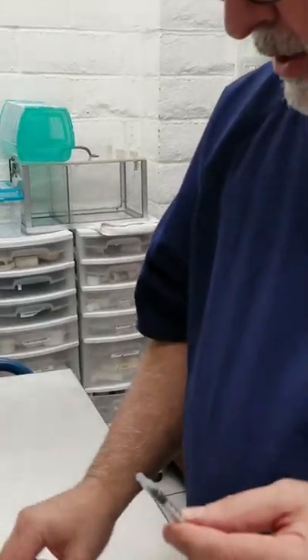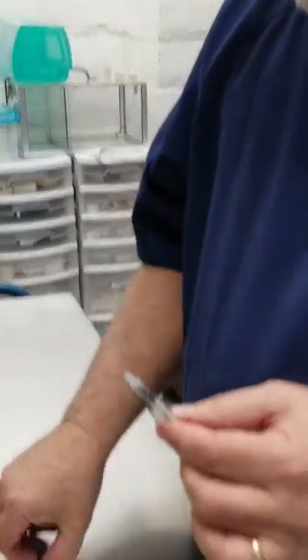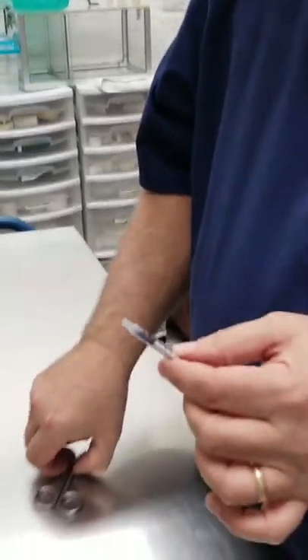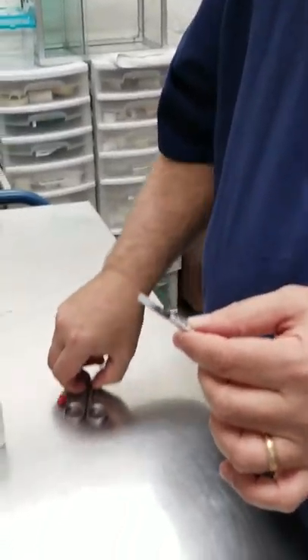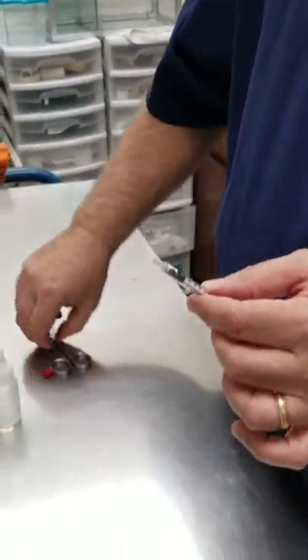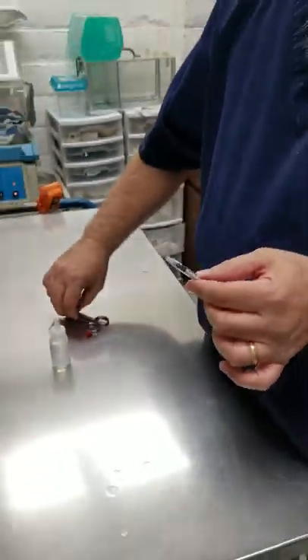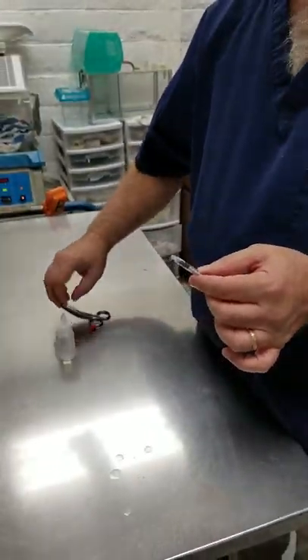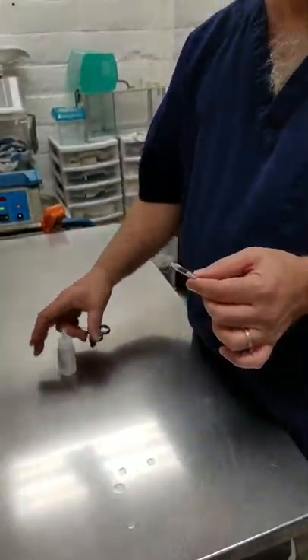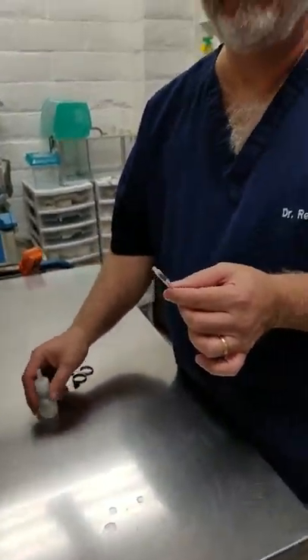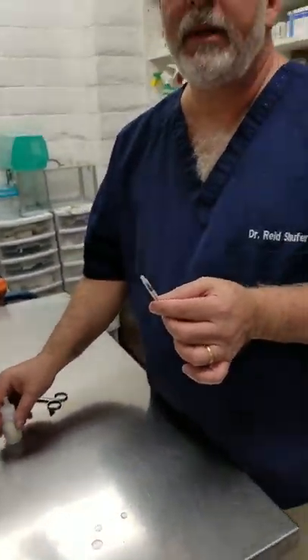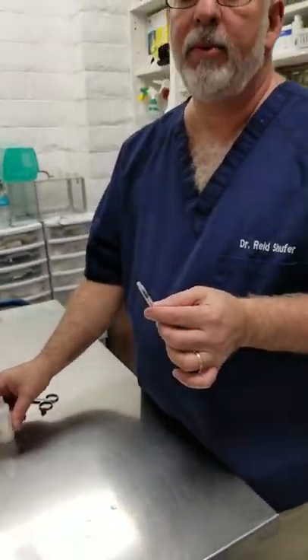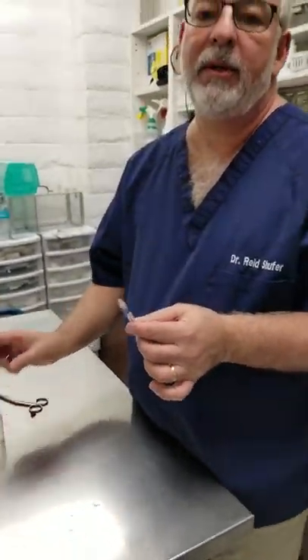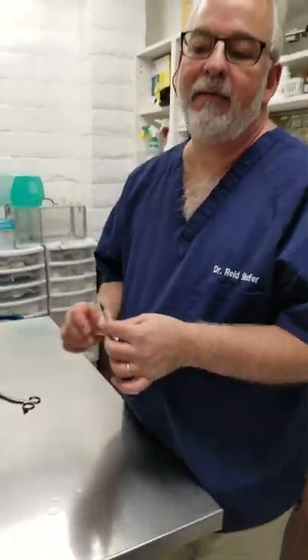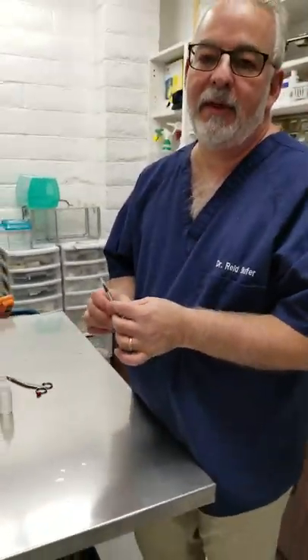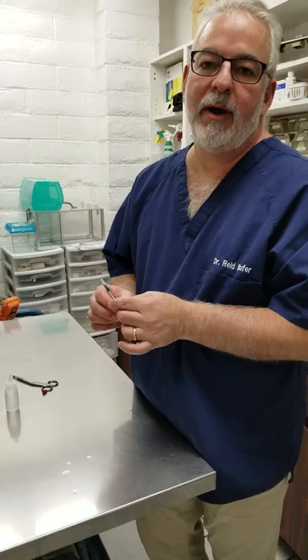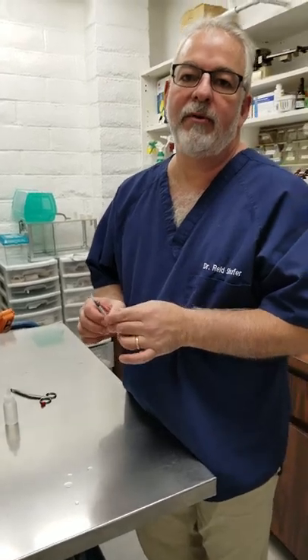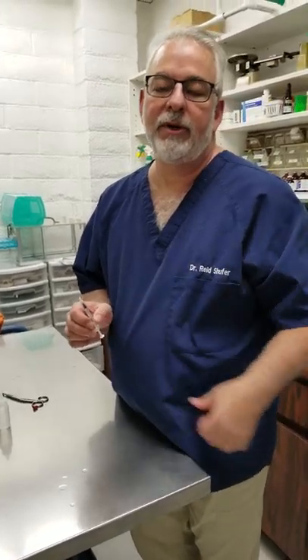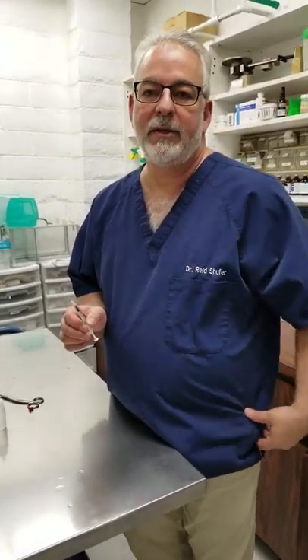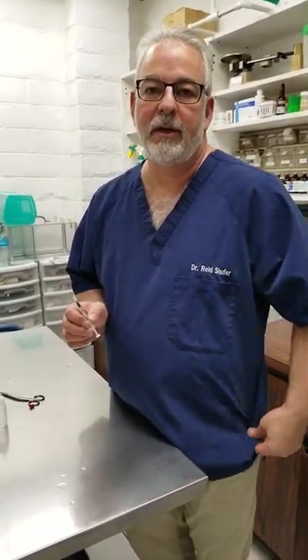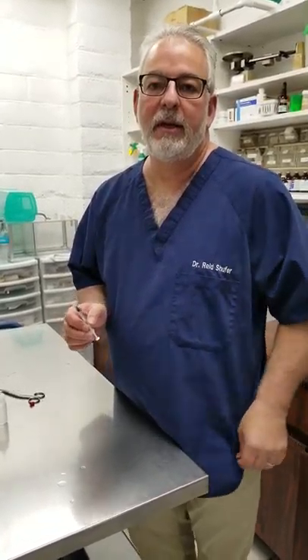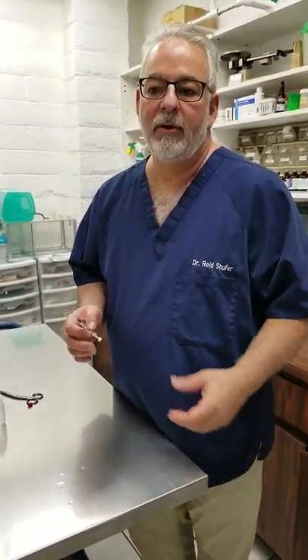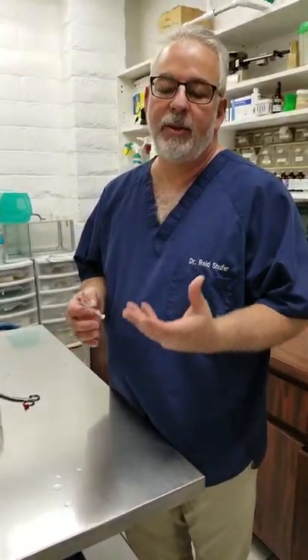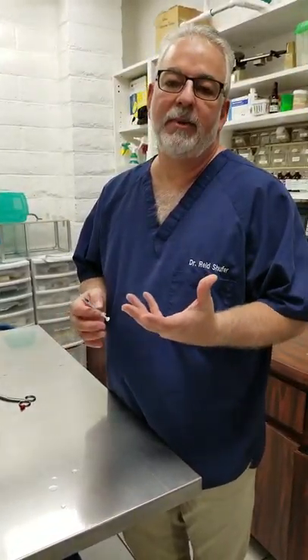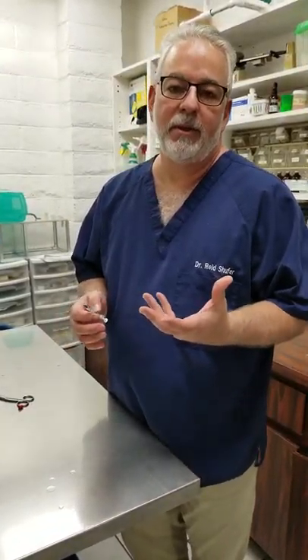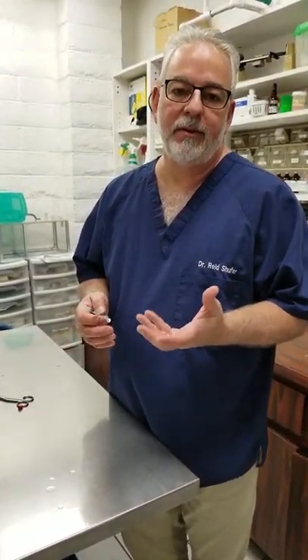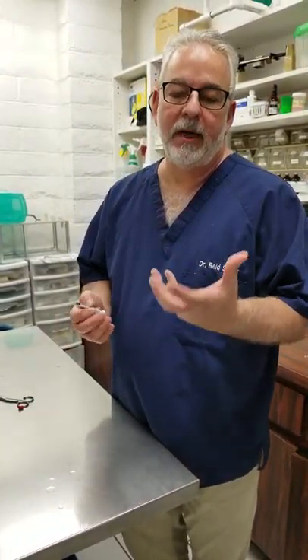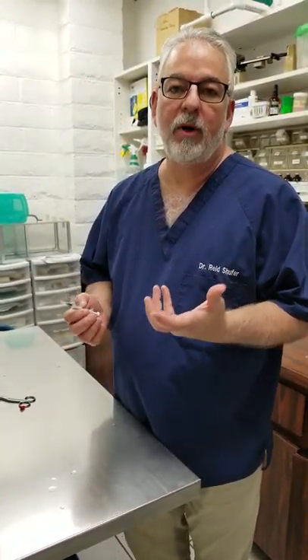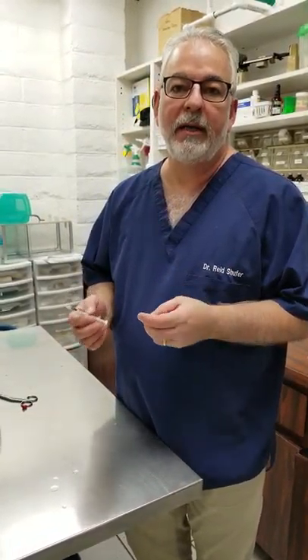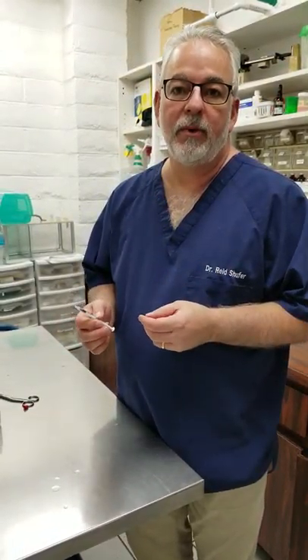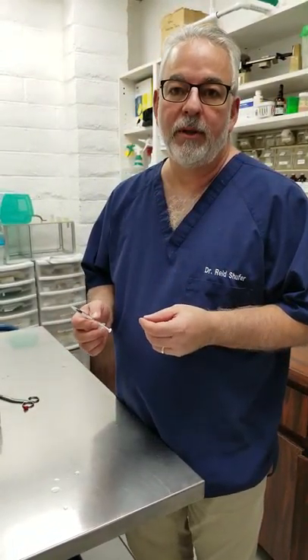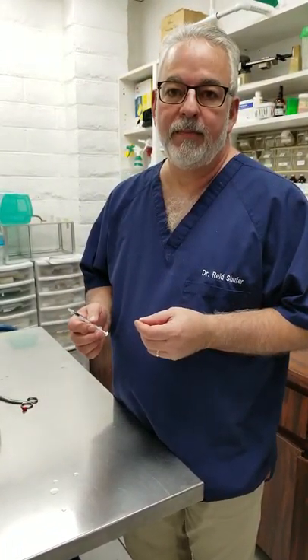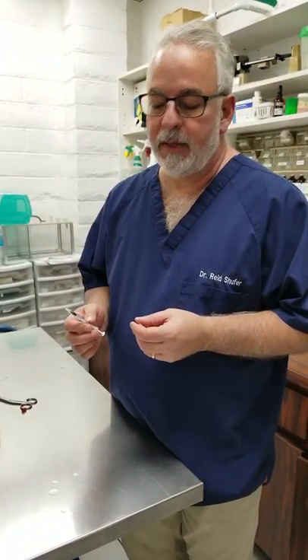Now when you're going to give medicine to a bird, the important thing is to have everything ready before you get started. Once you pick up the bird you're only going to have one hand to work with.